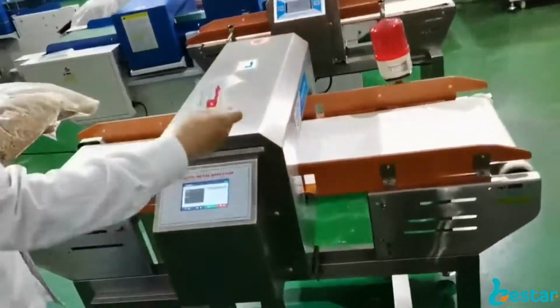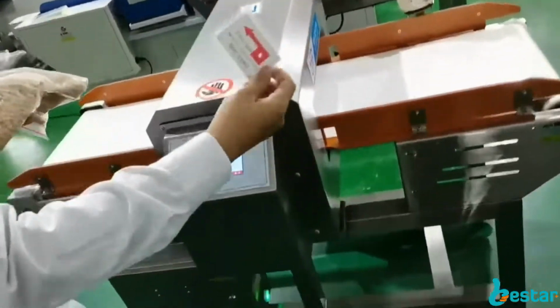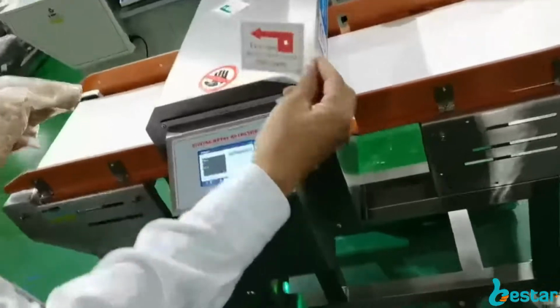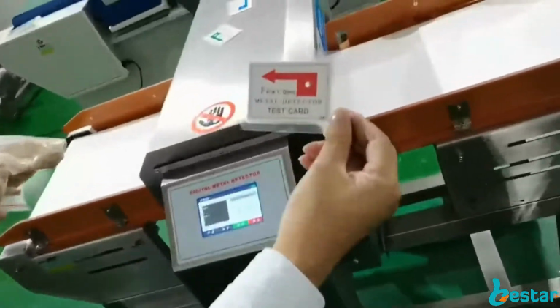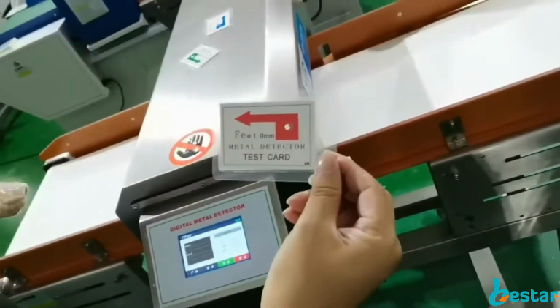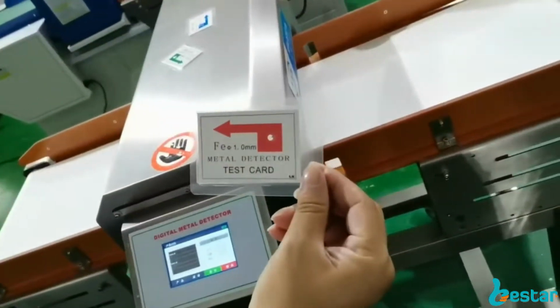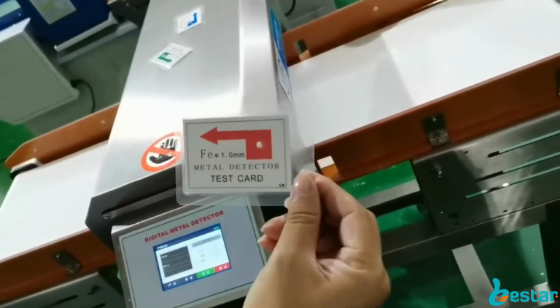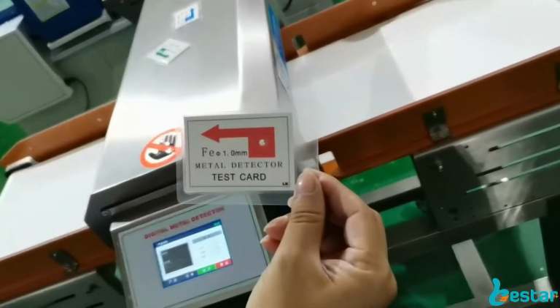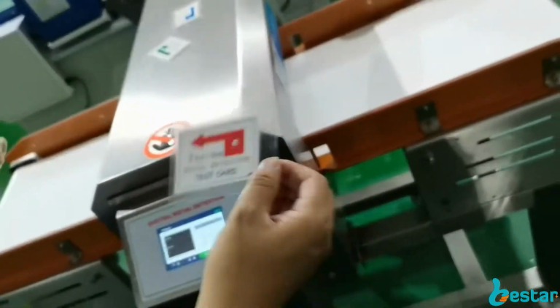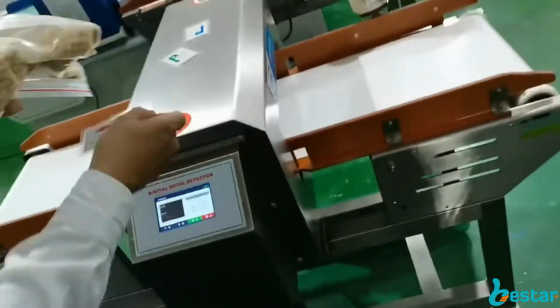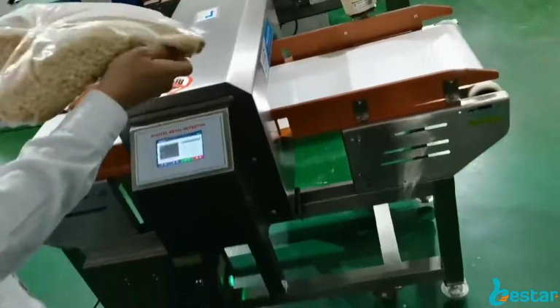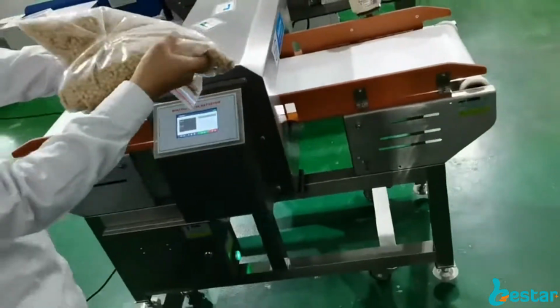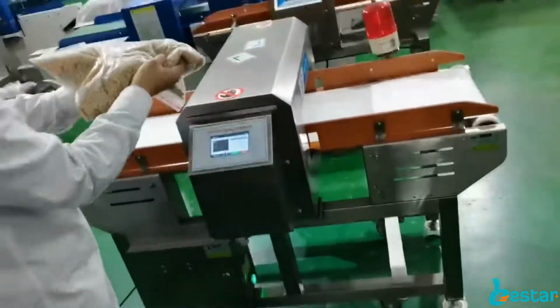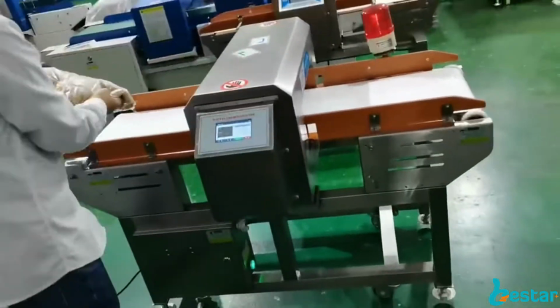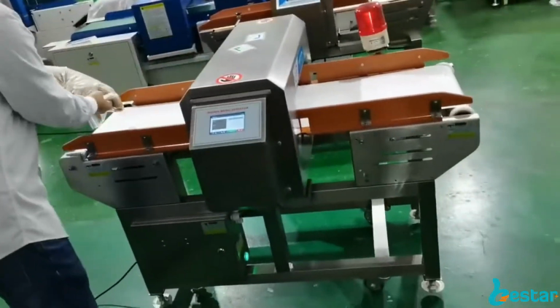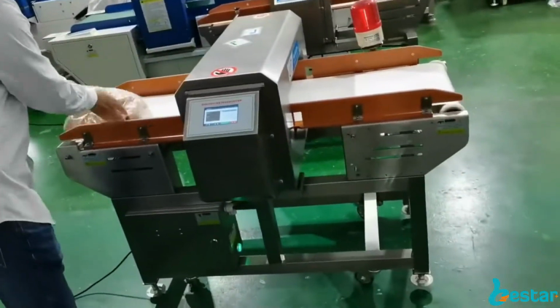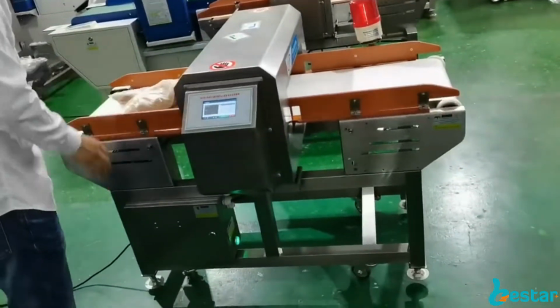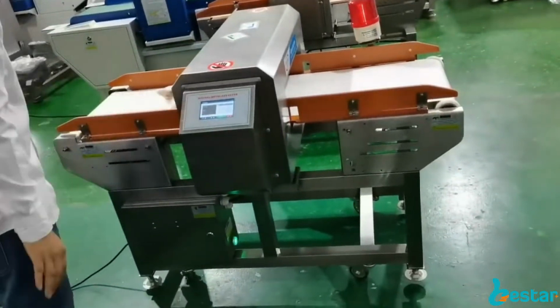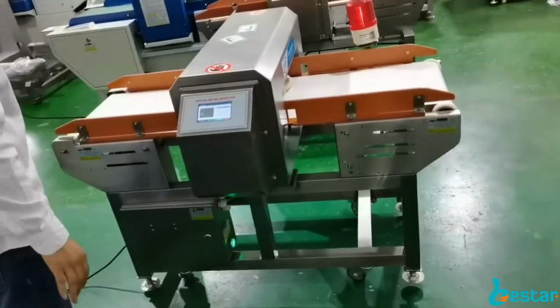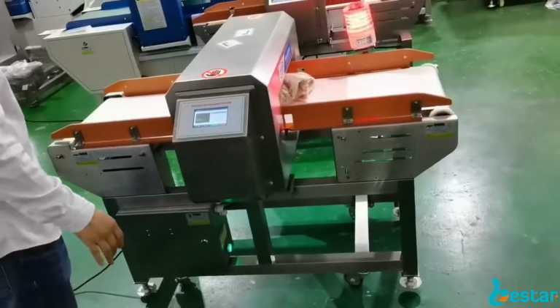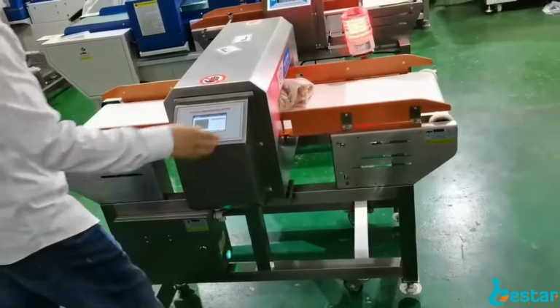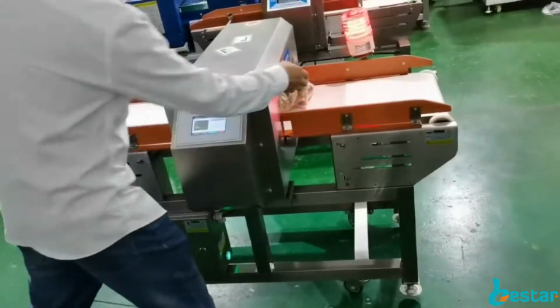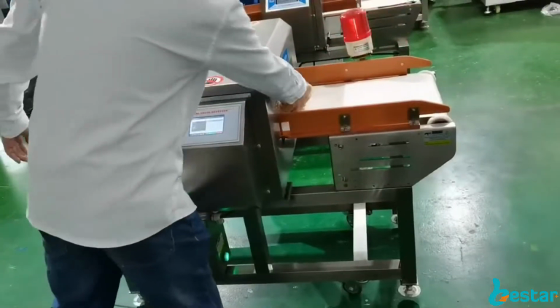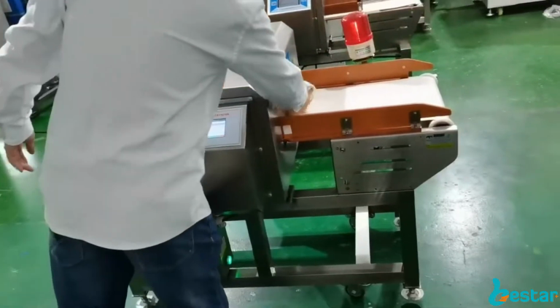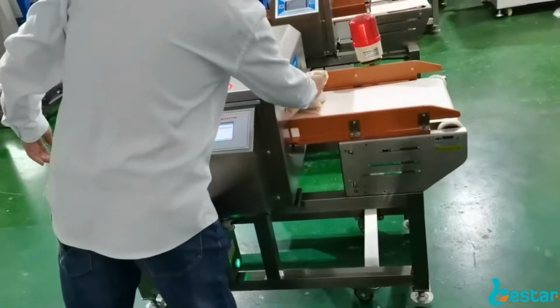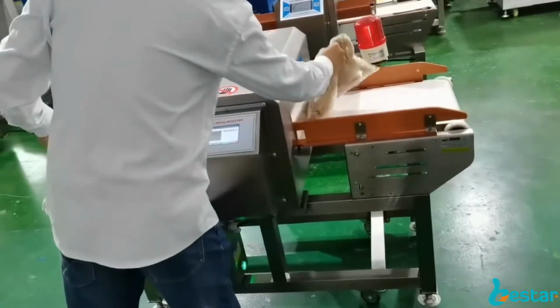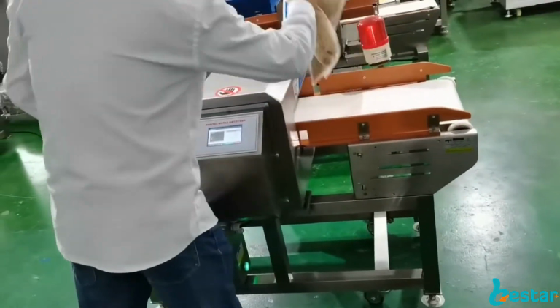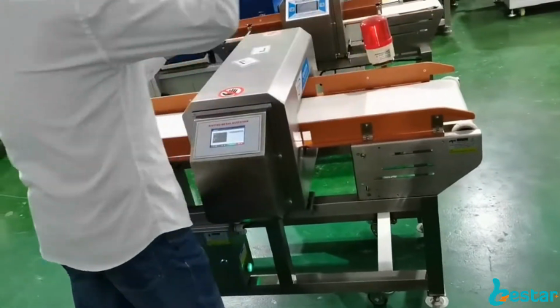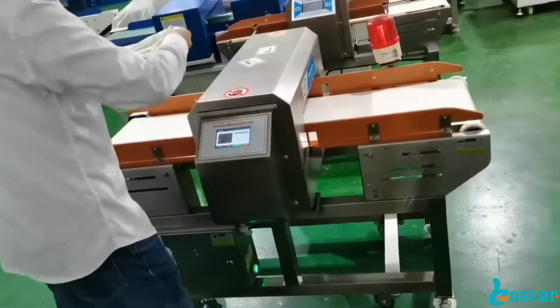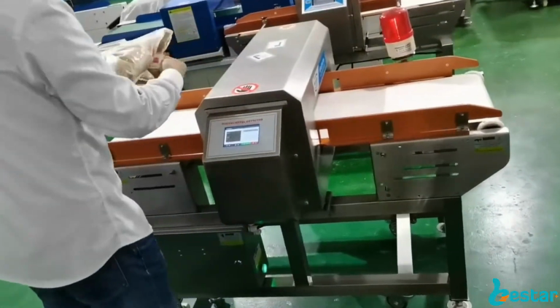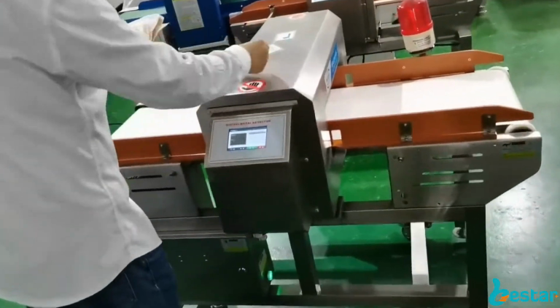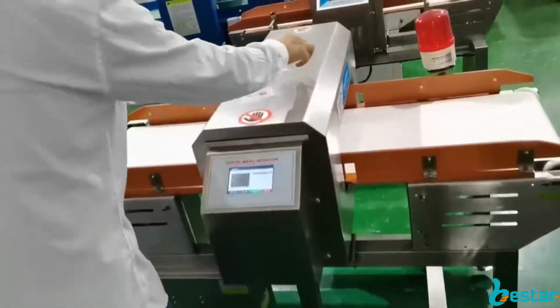Now we will test ferrous 1mm. The belt is stopped and the alarm is armed.